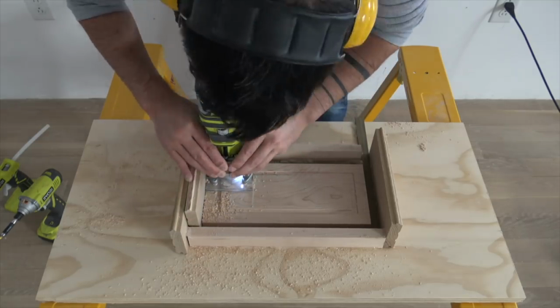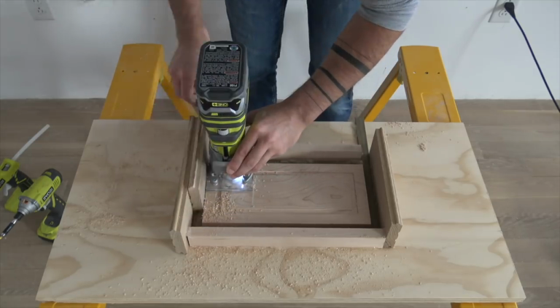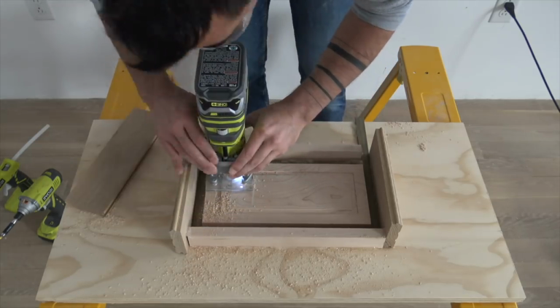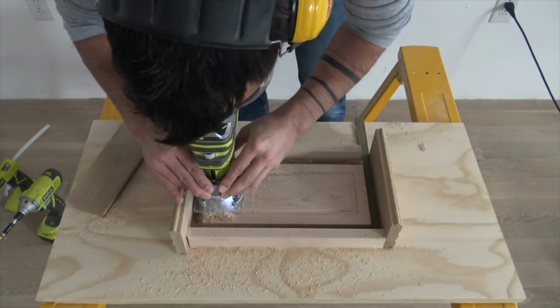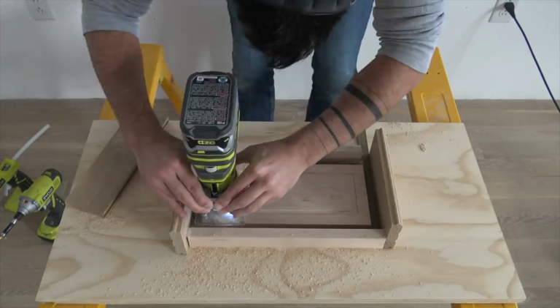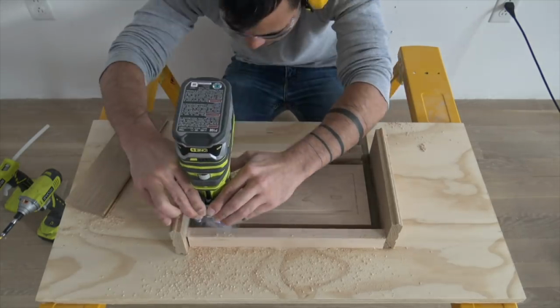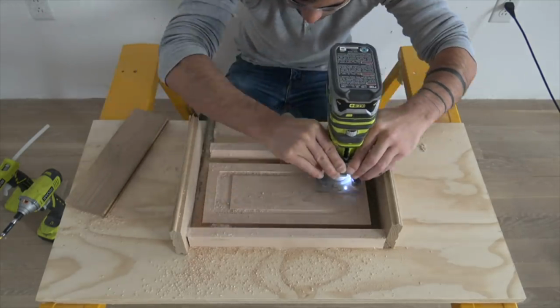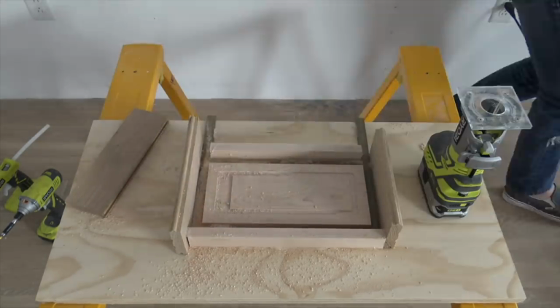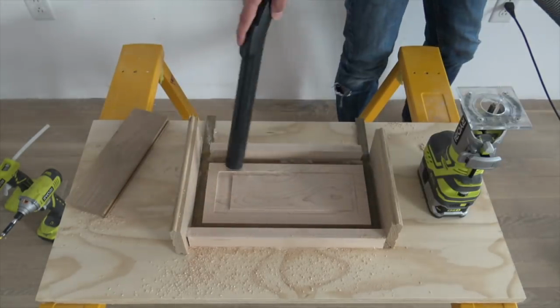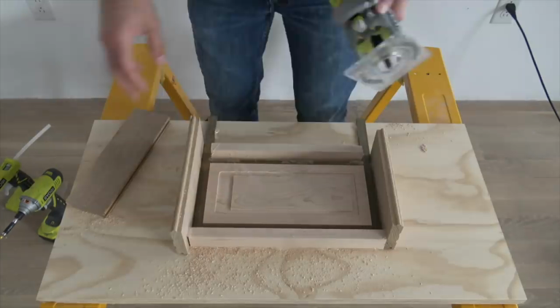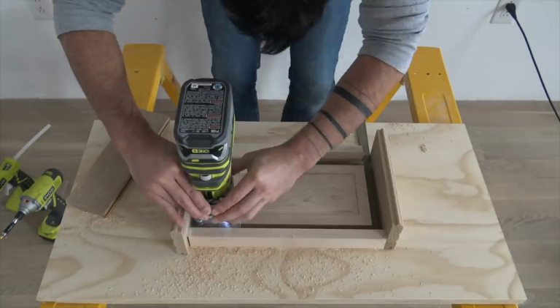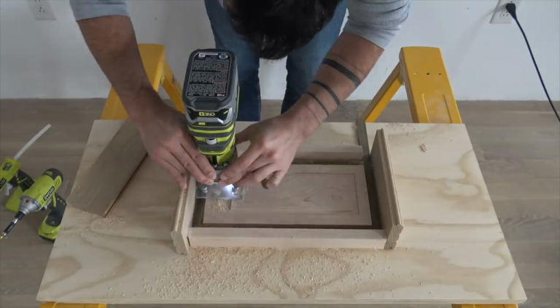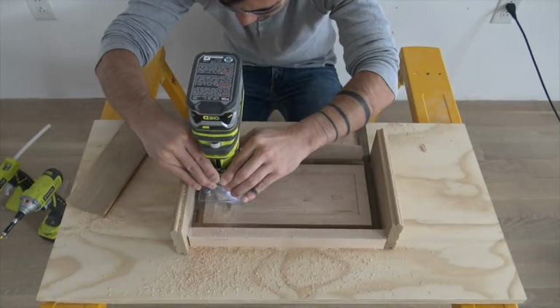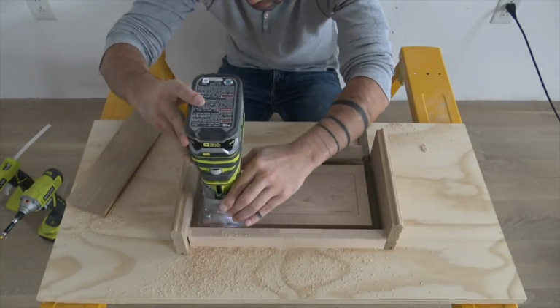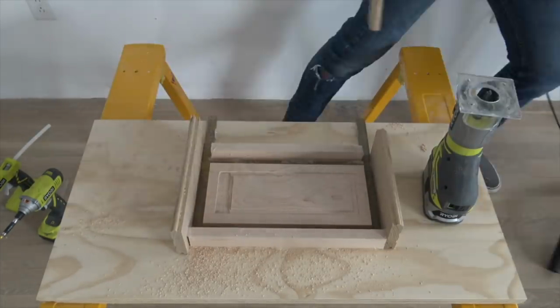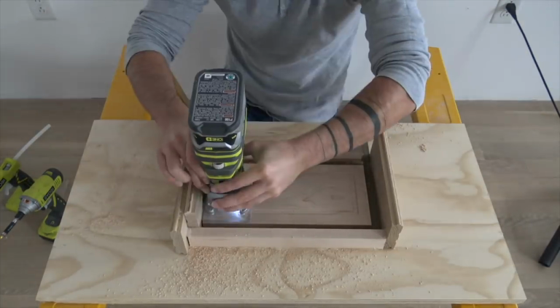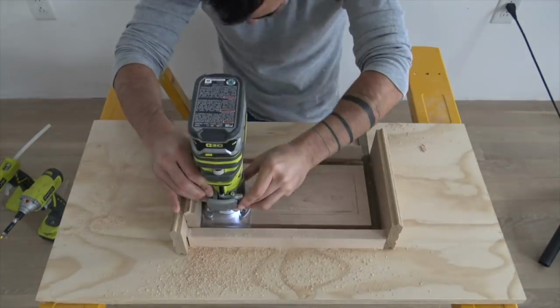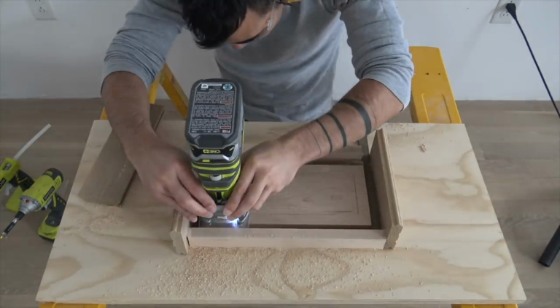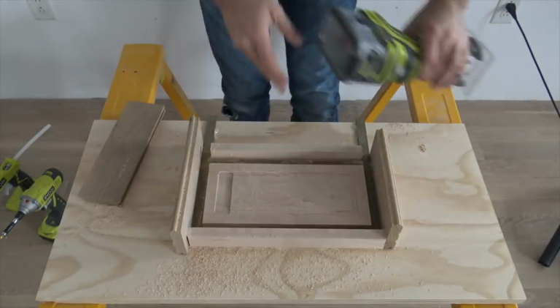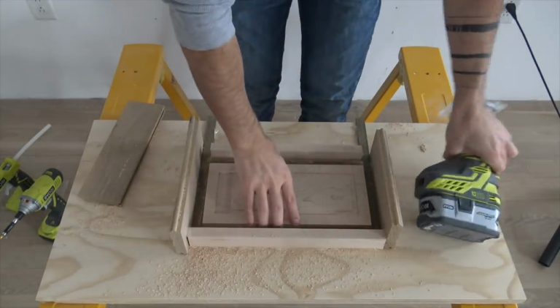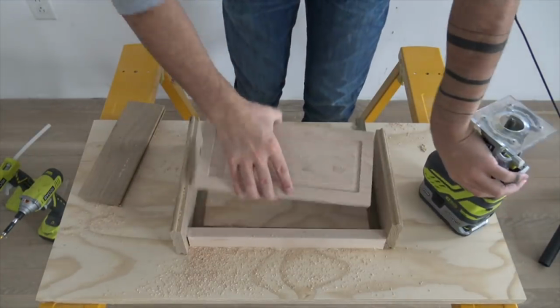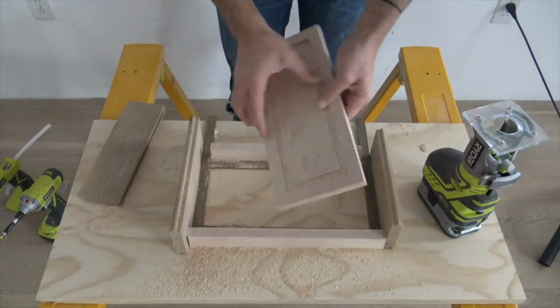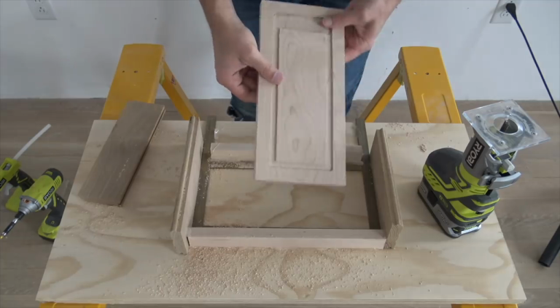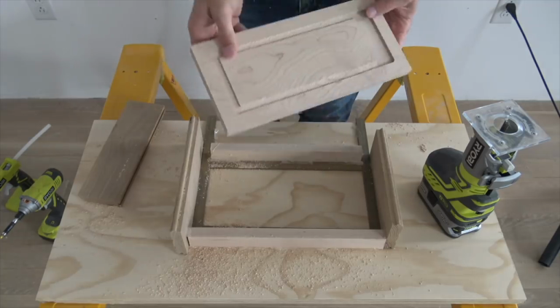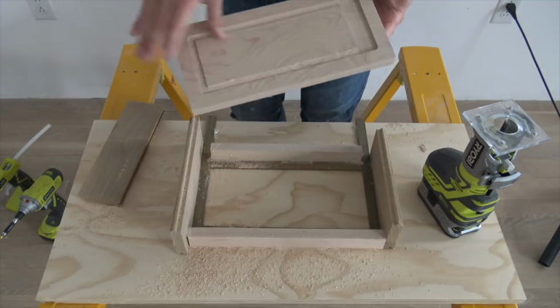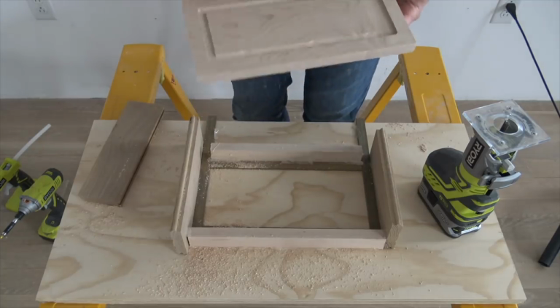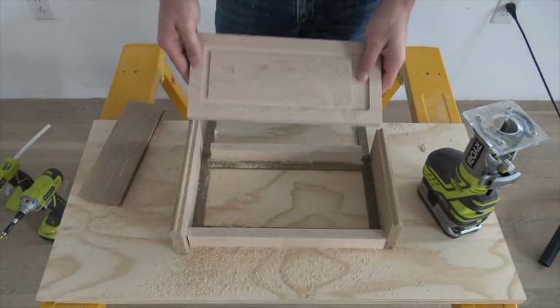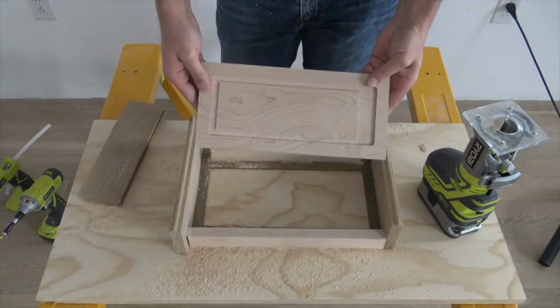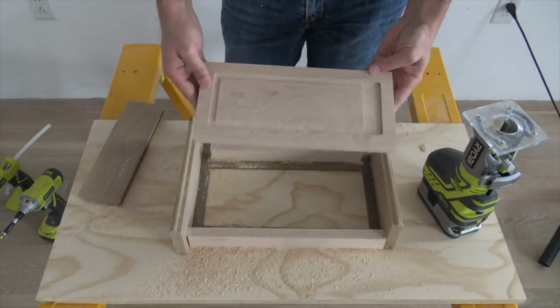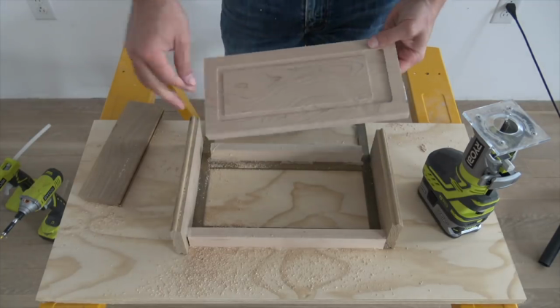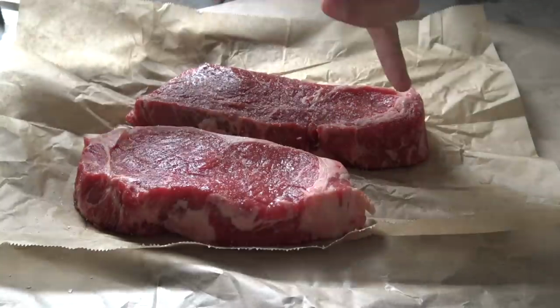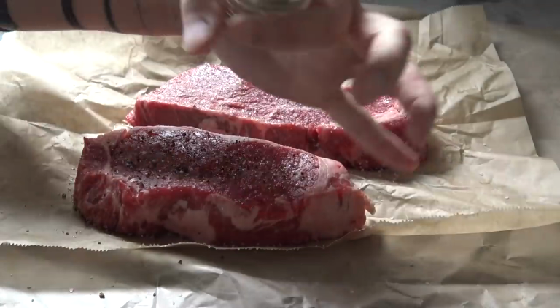This was just a simple demo, but by setting up more complicated fences you could make more complicated shapes and do just about everything you could do with a CNC machine, by hand.